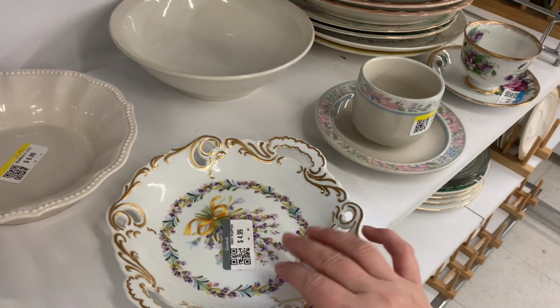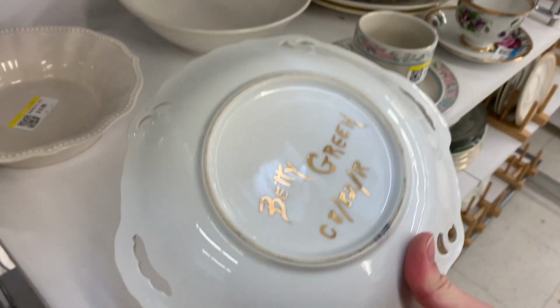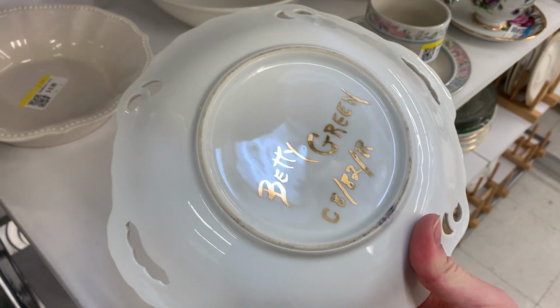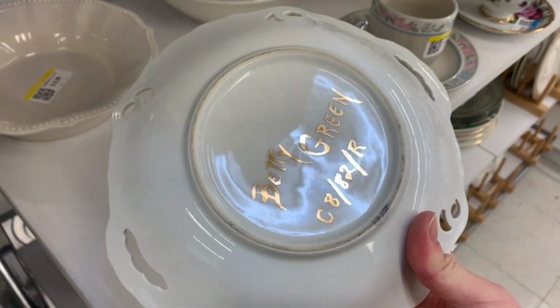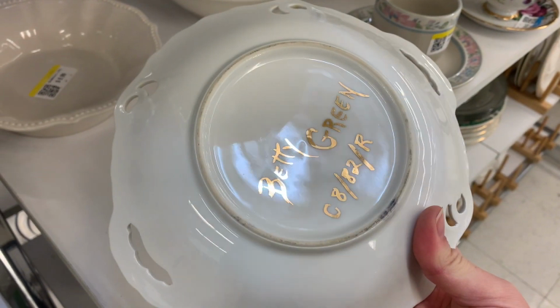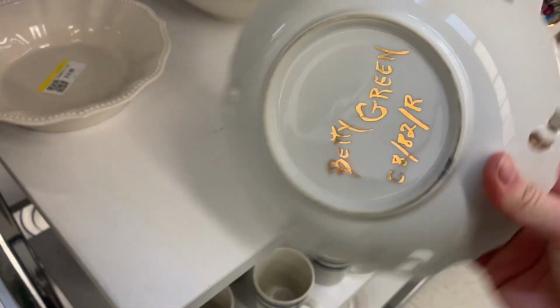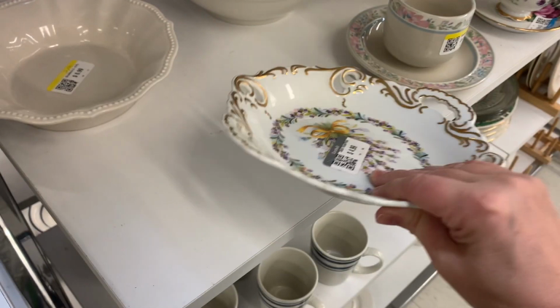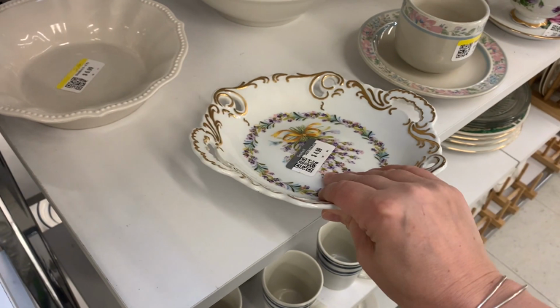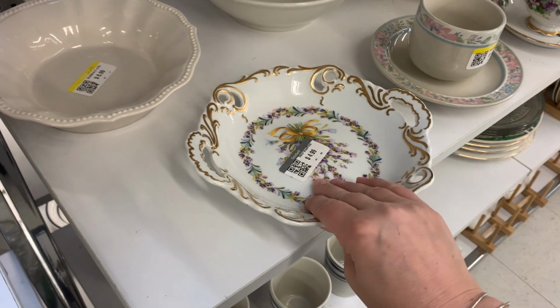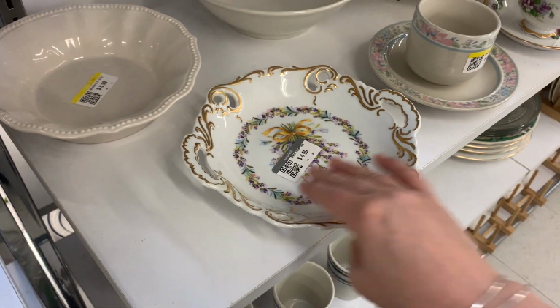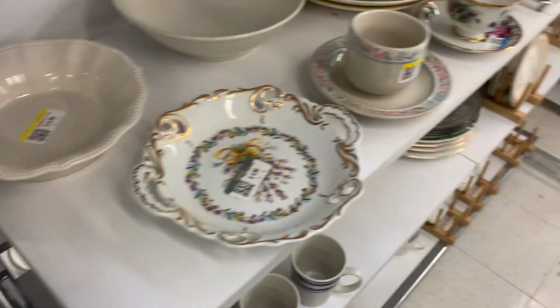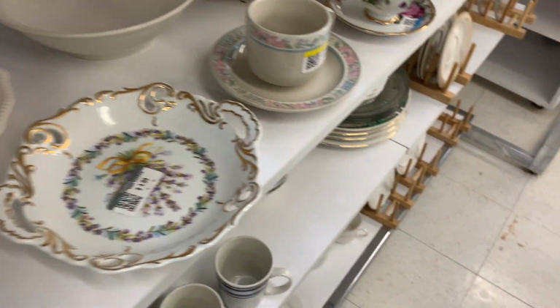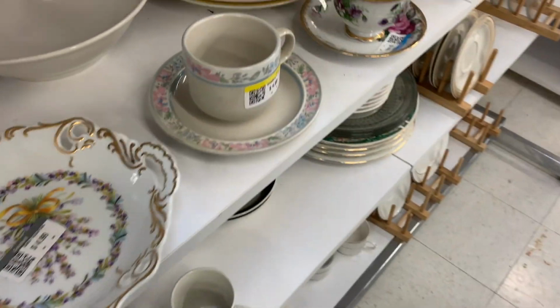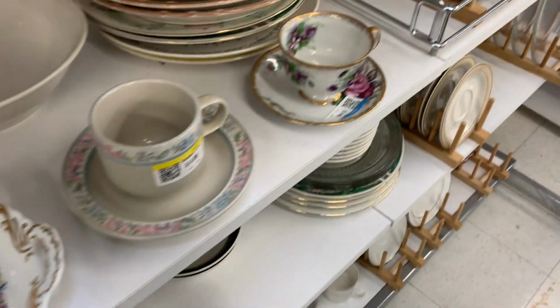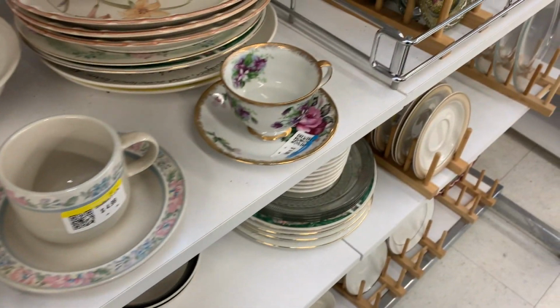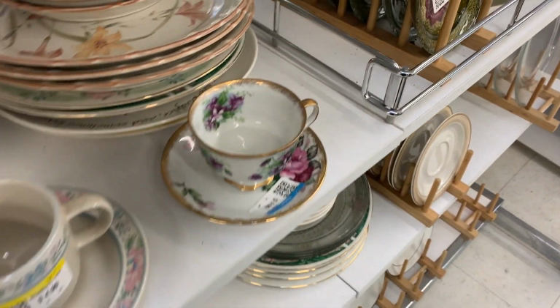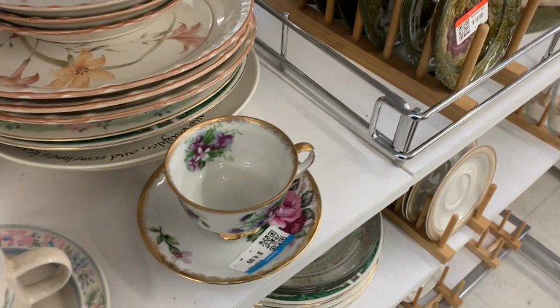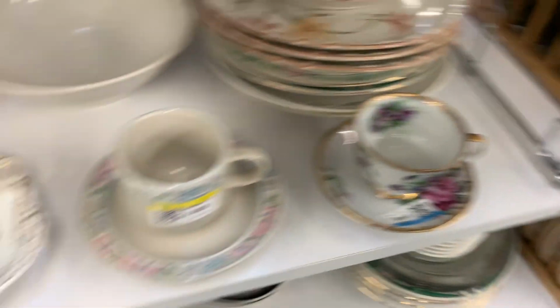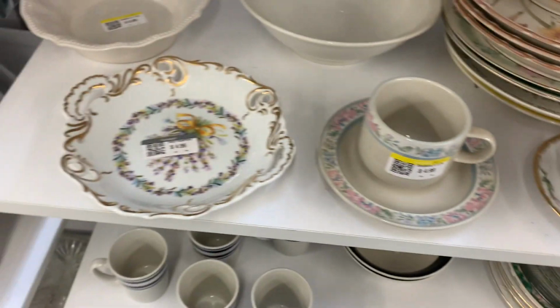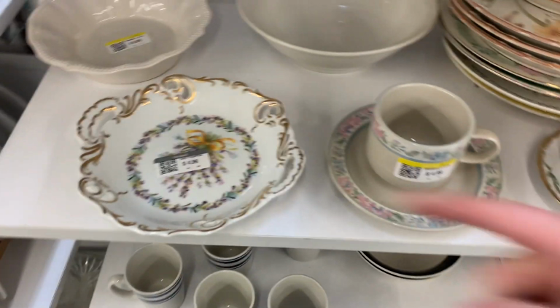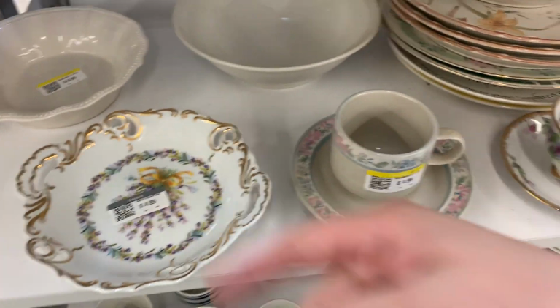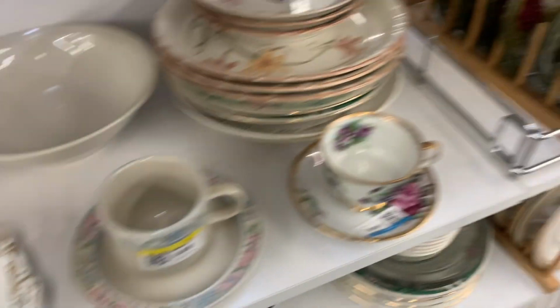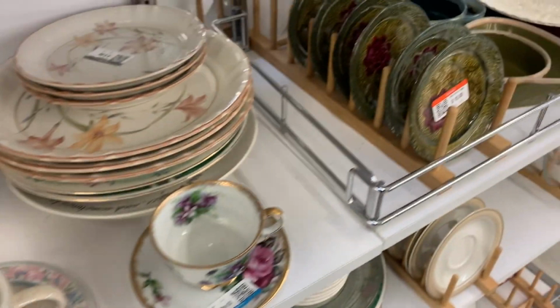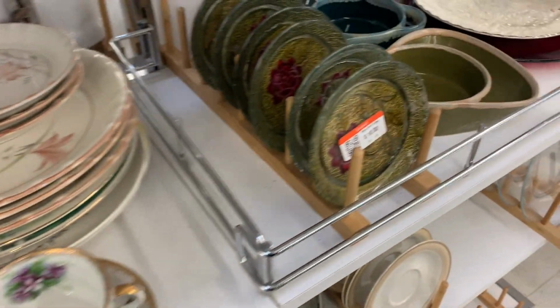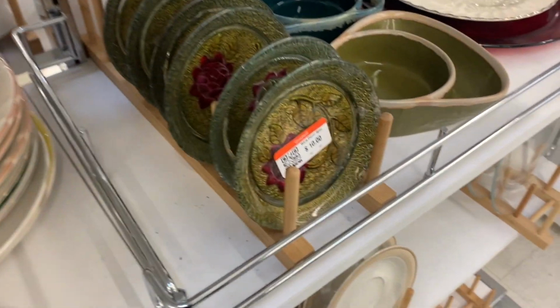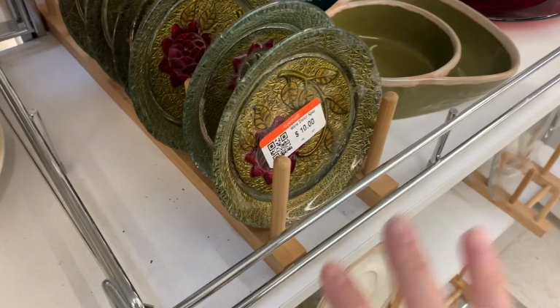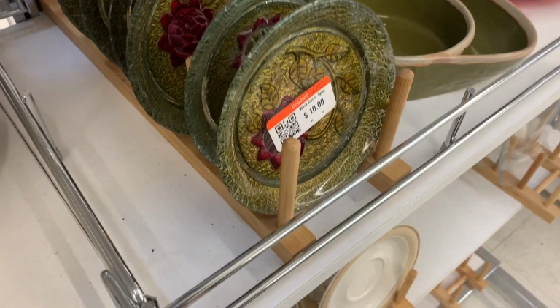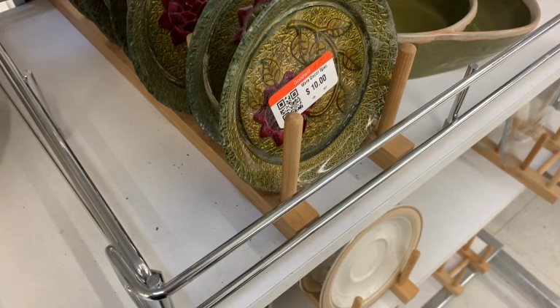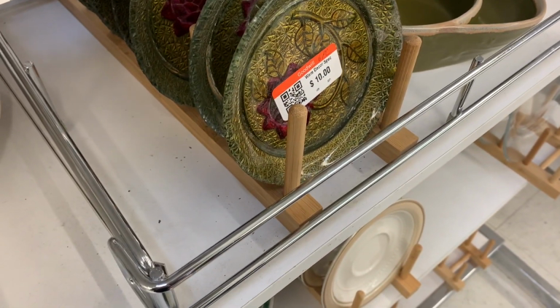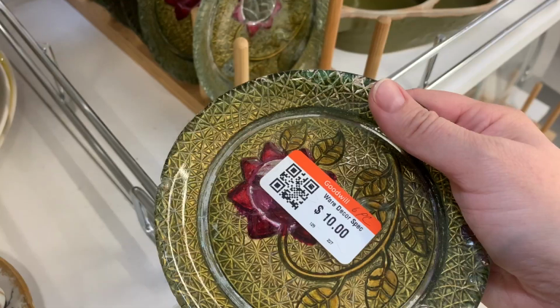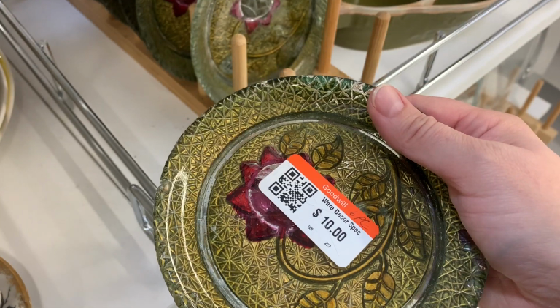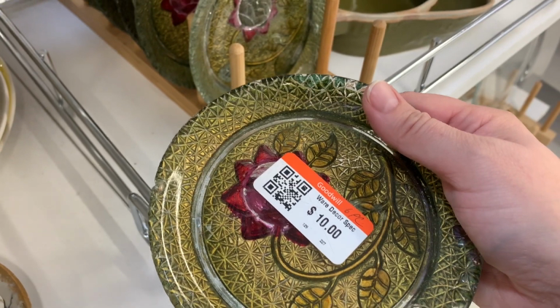Betty Green, look at you go girl! That's nice — I like the colors you chose, Betty. I support you in your gold work. I like it.